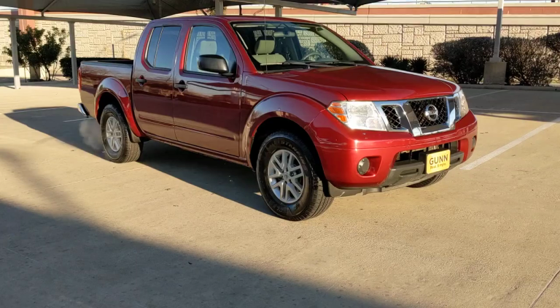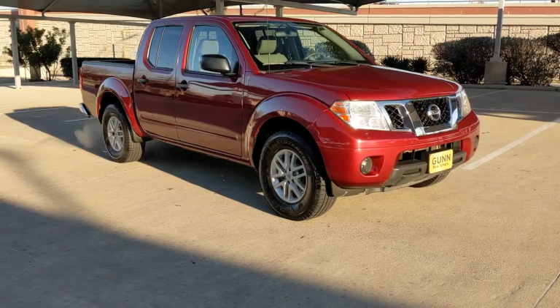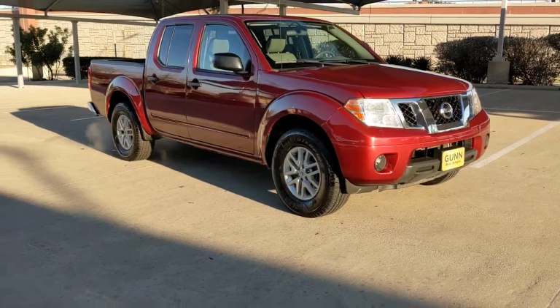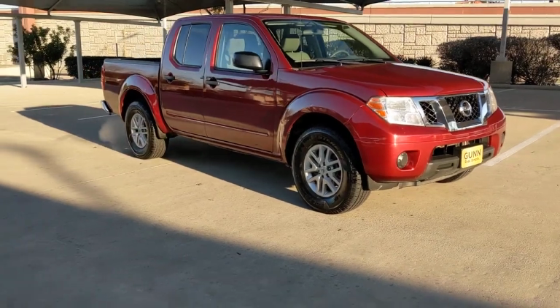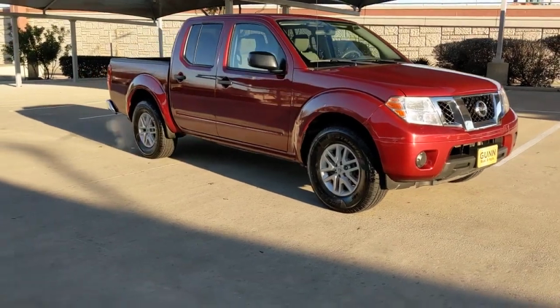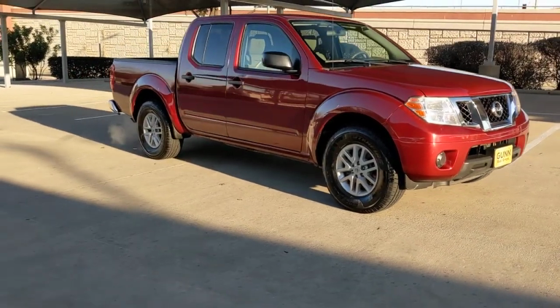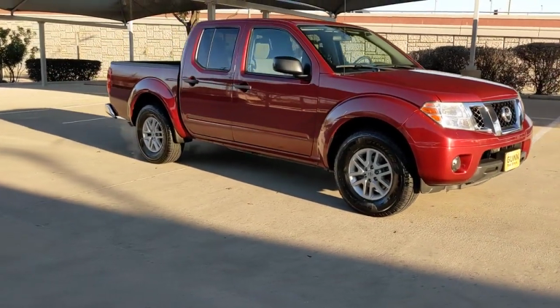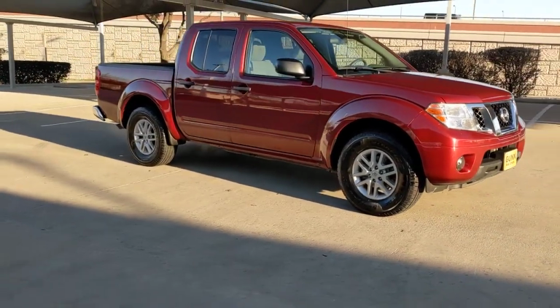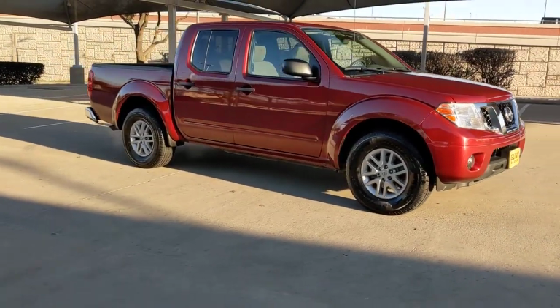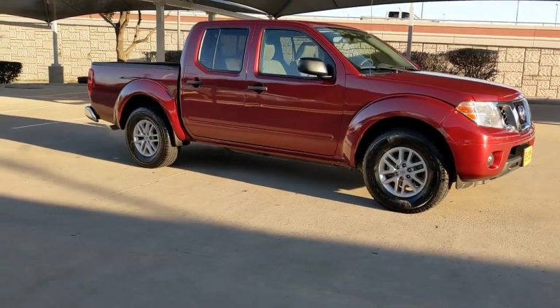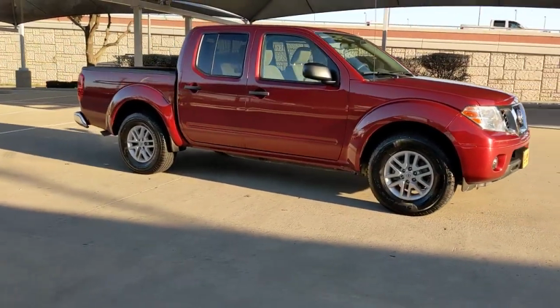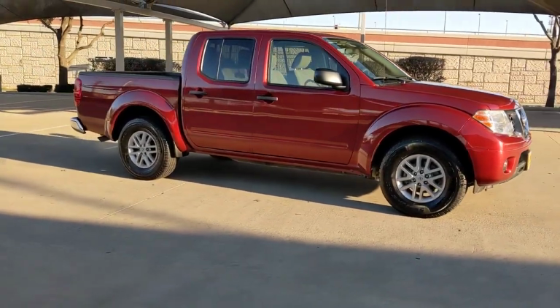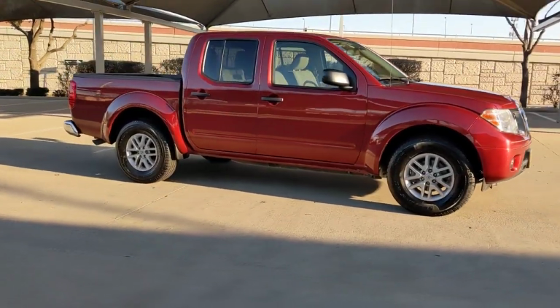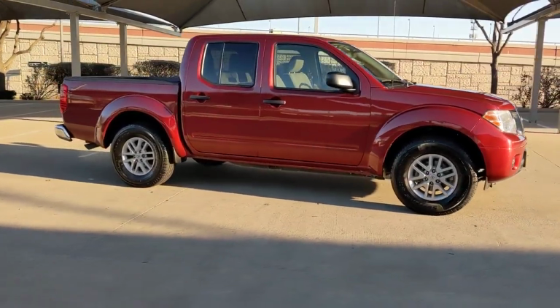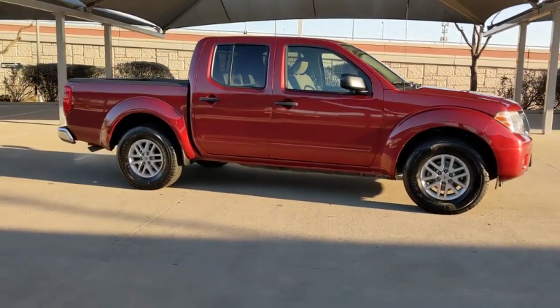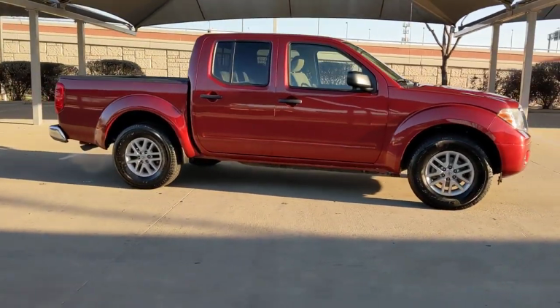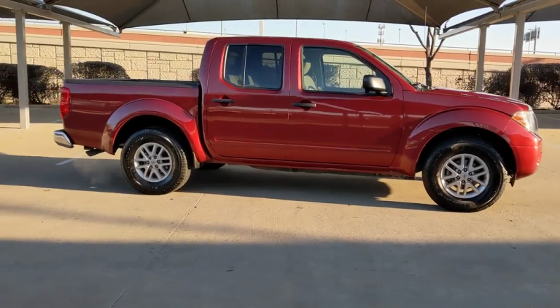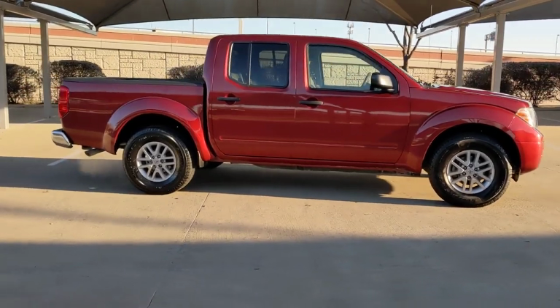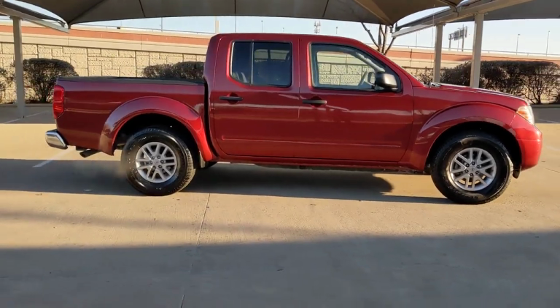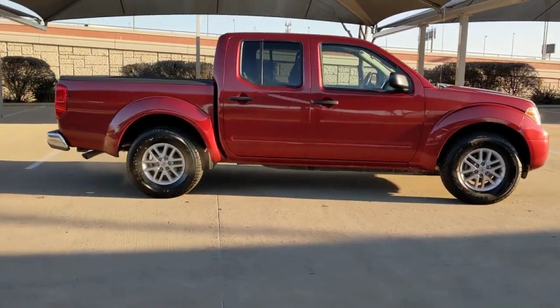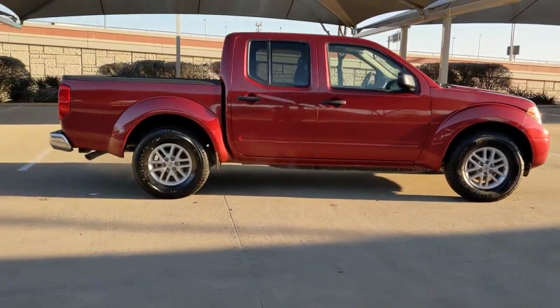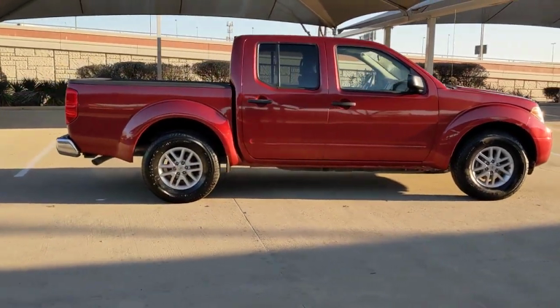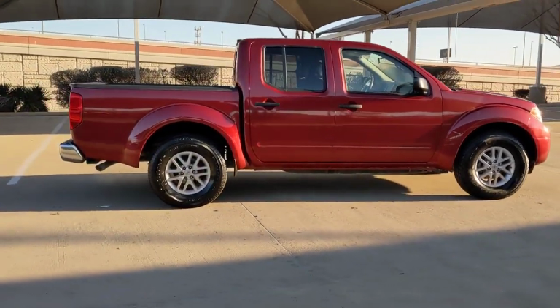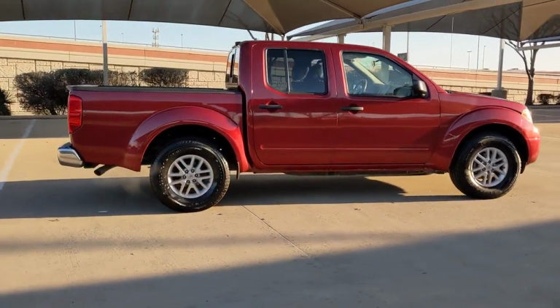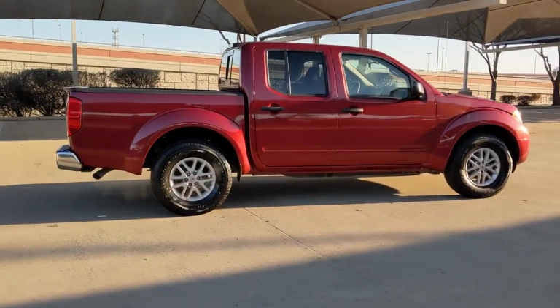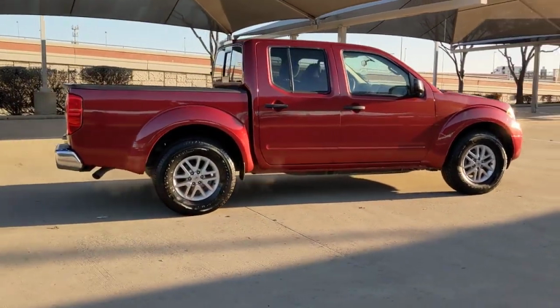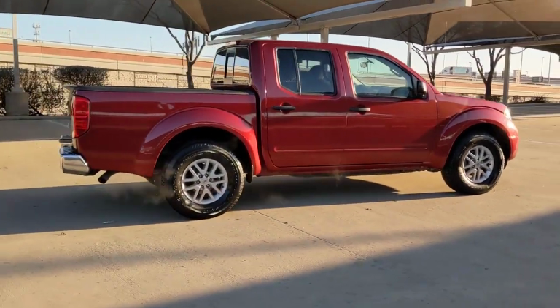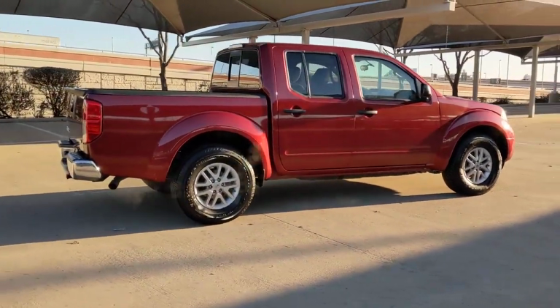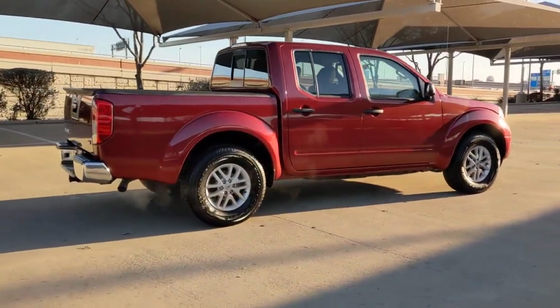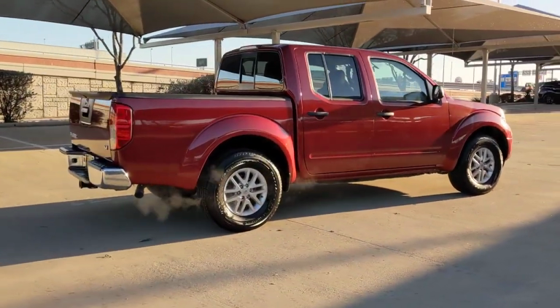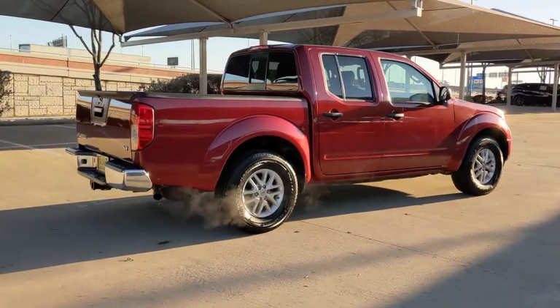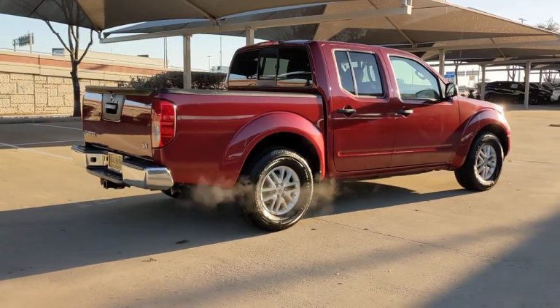Looking for your dream car? It could be the 2019 Nissan Frontier. With less than 80,000 miles on the odometer, this vehicle stands out from the rest.